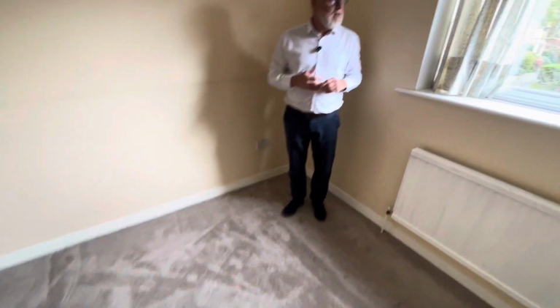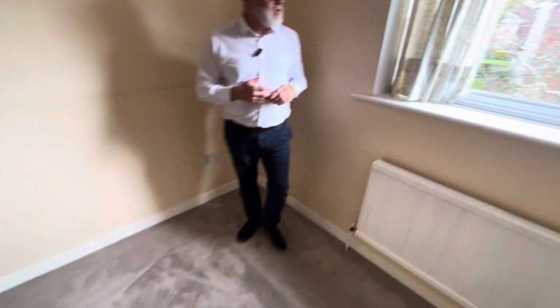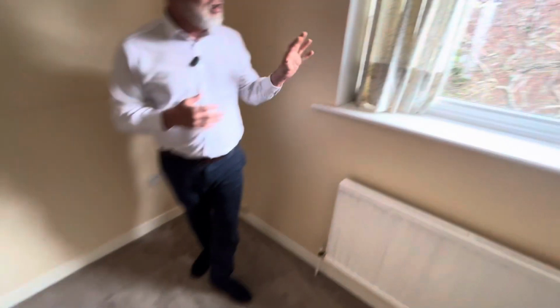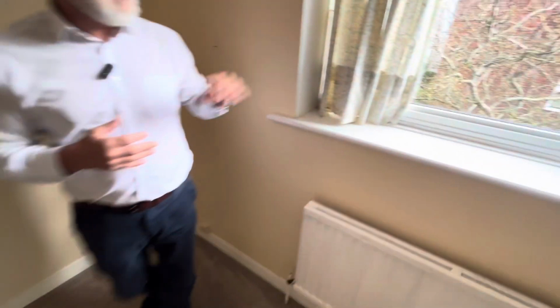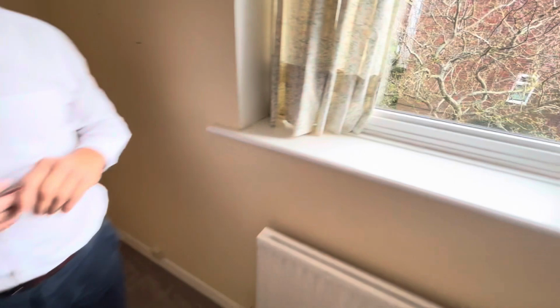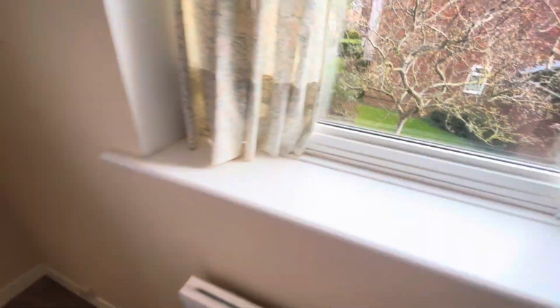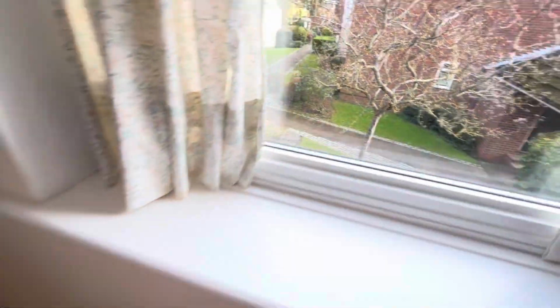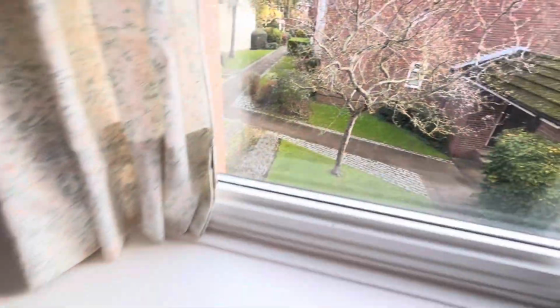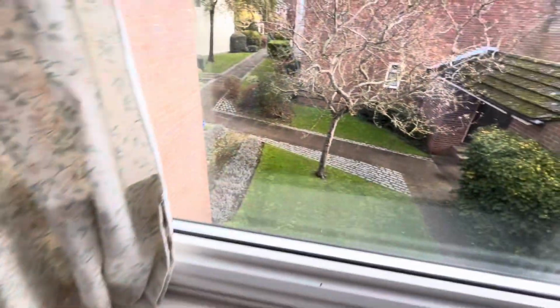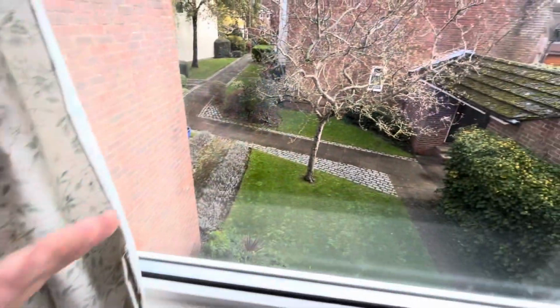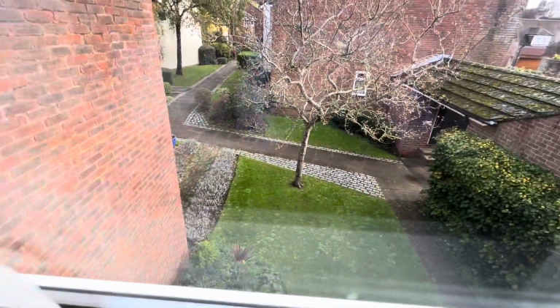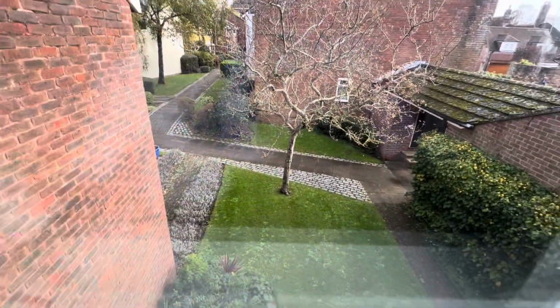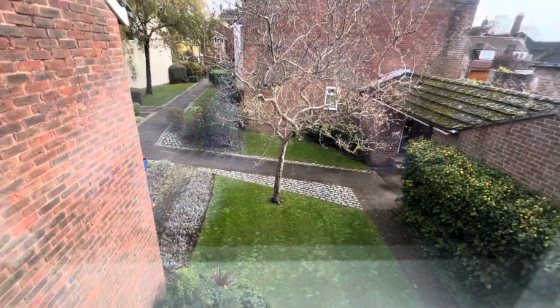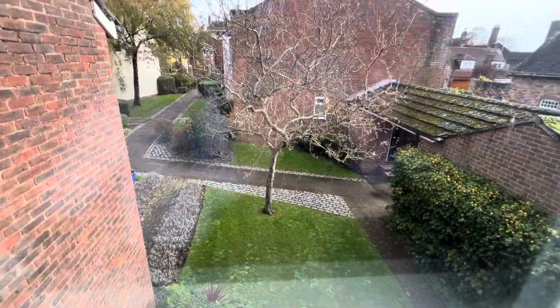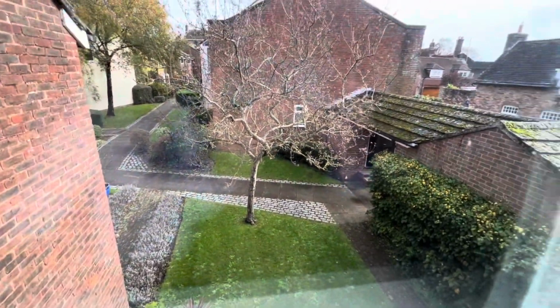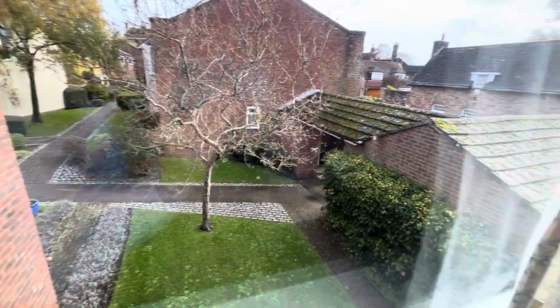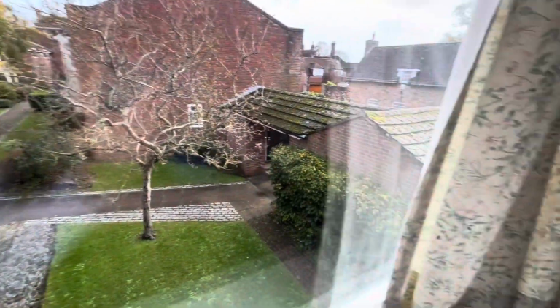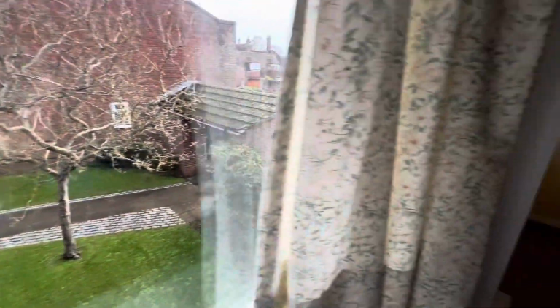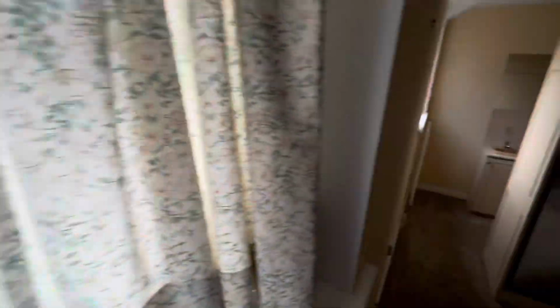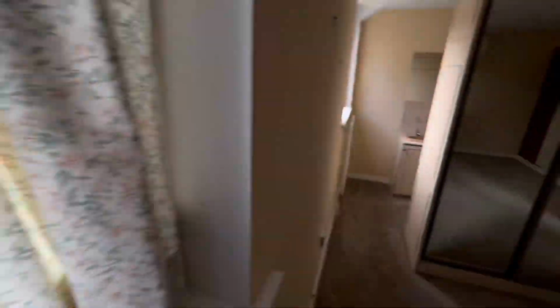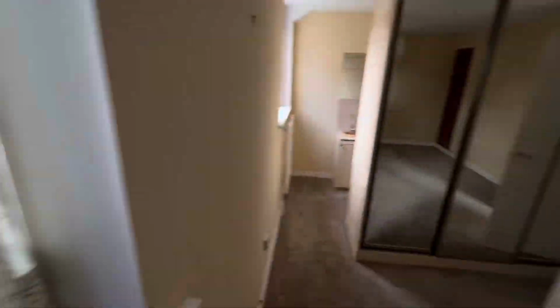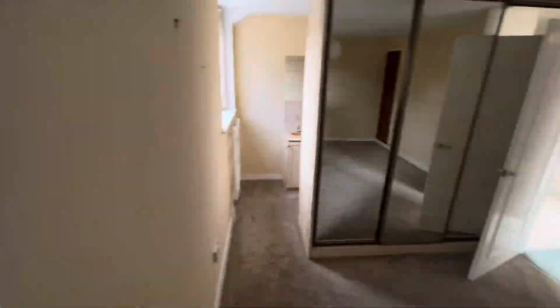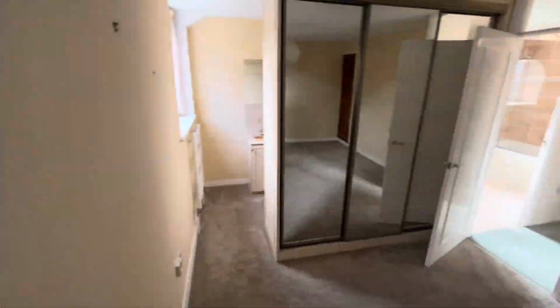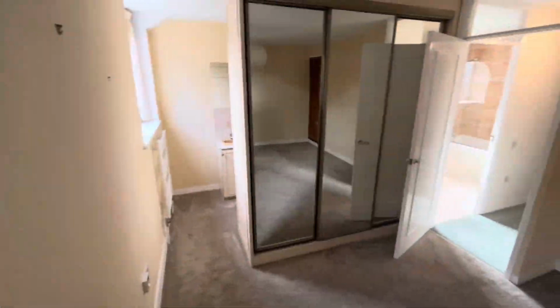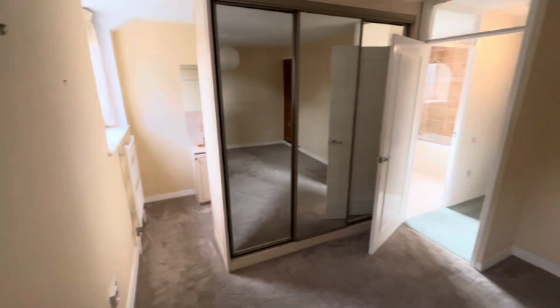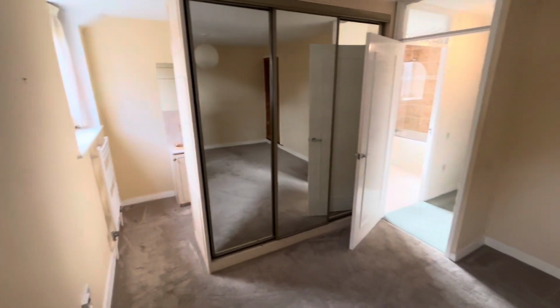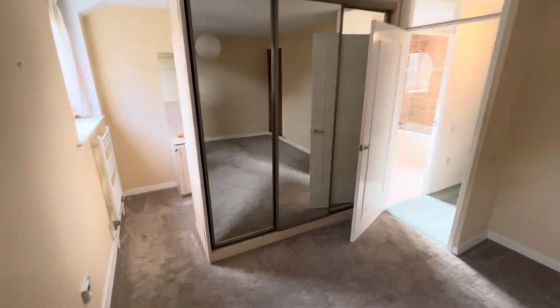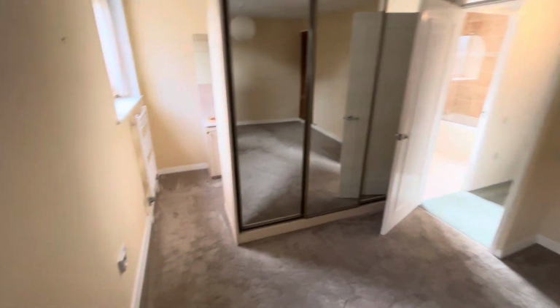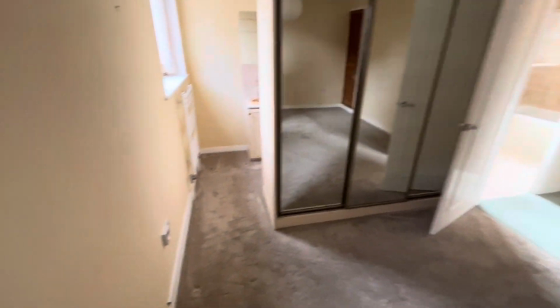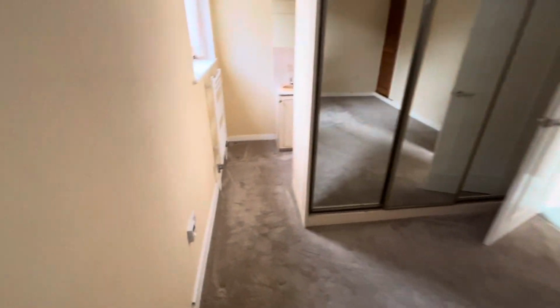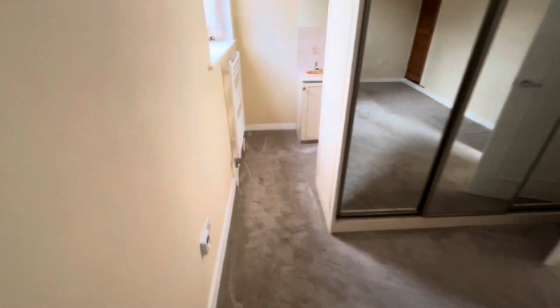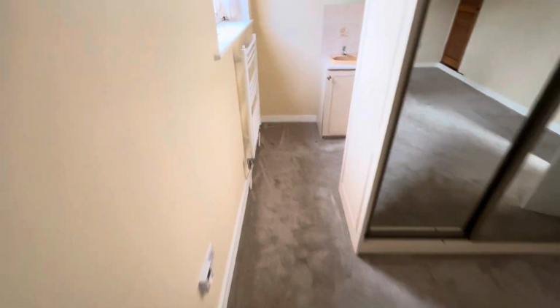Just going to show you again outside so it's nicely maintained. And then just off the bathroom is another ensuite area.